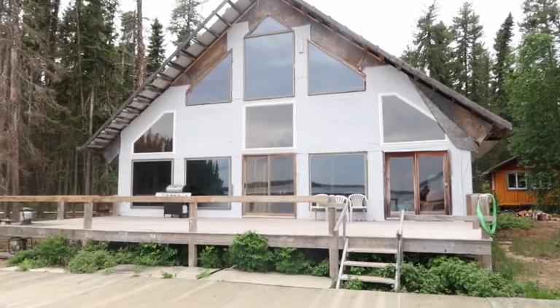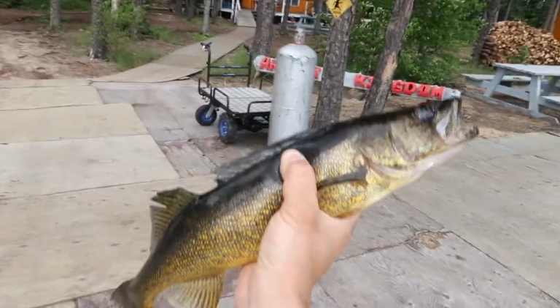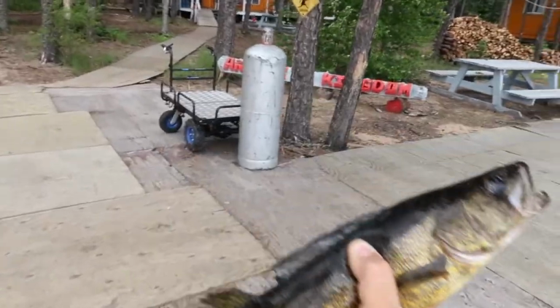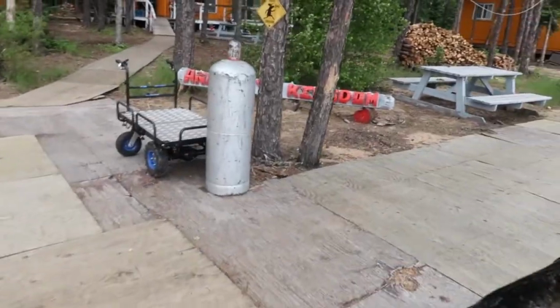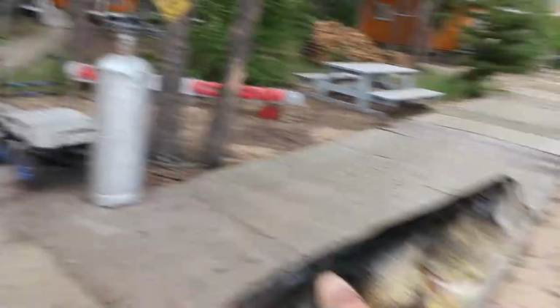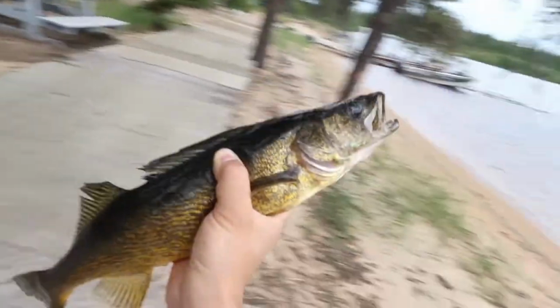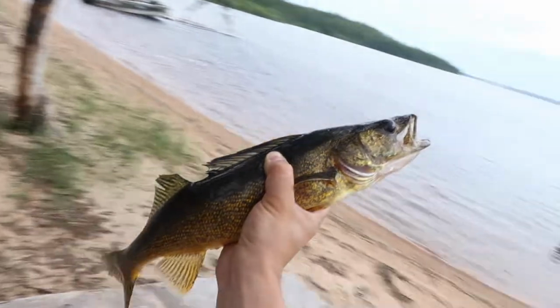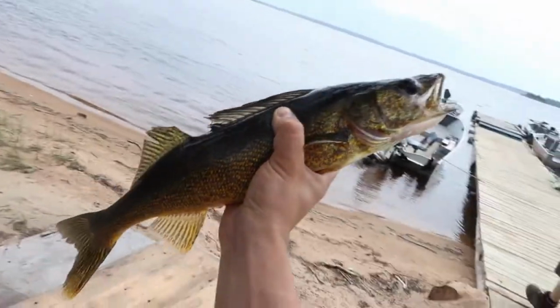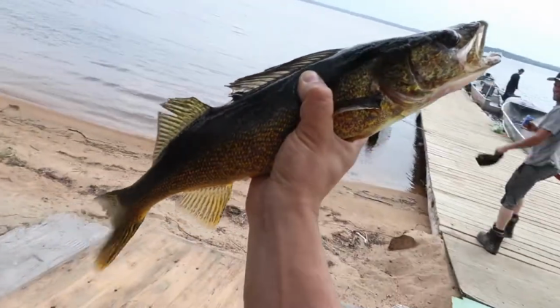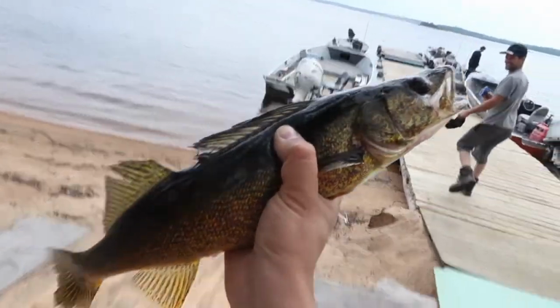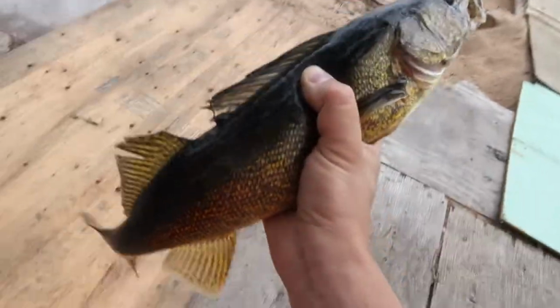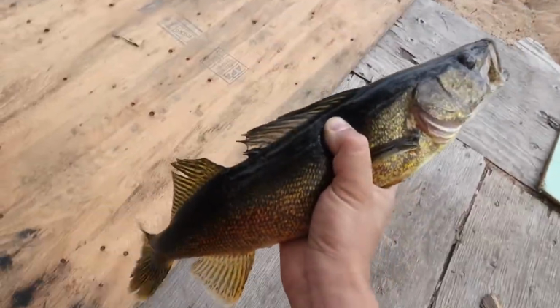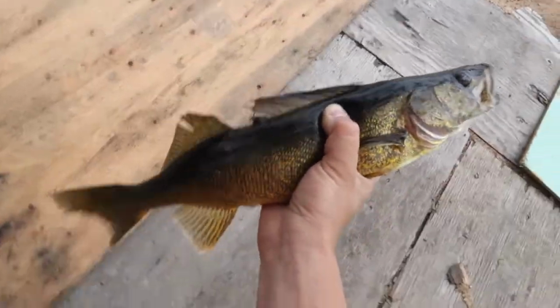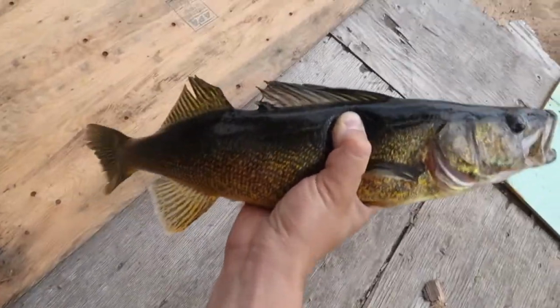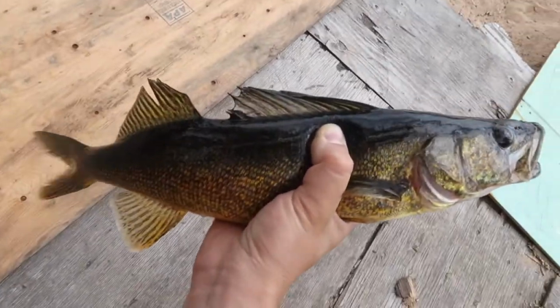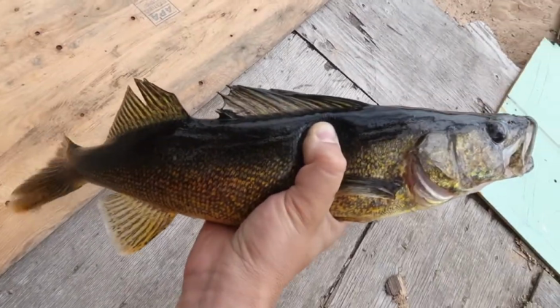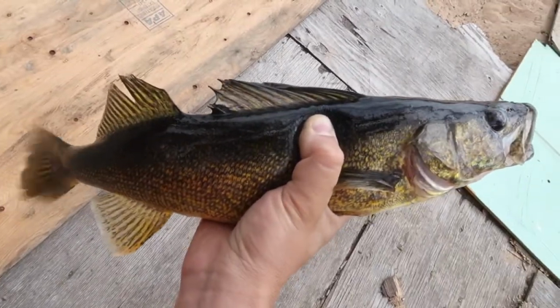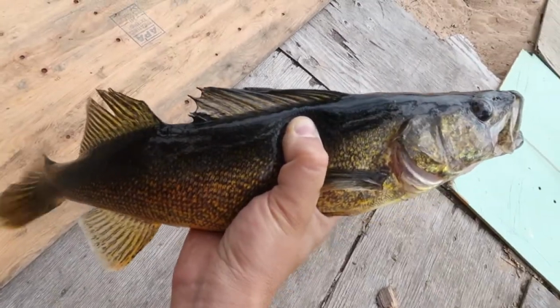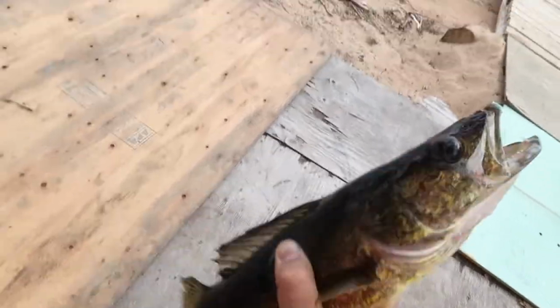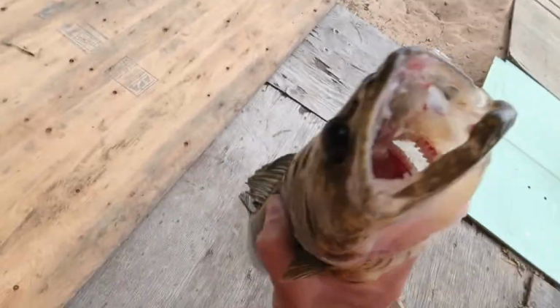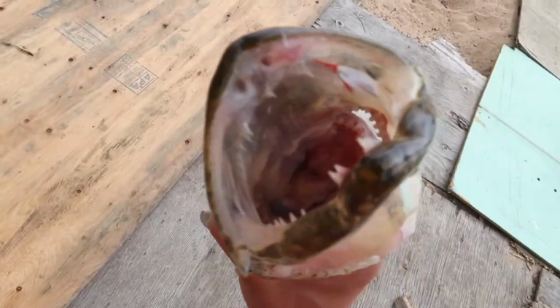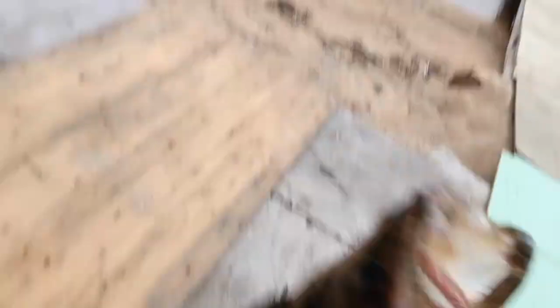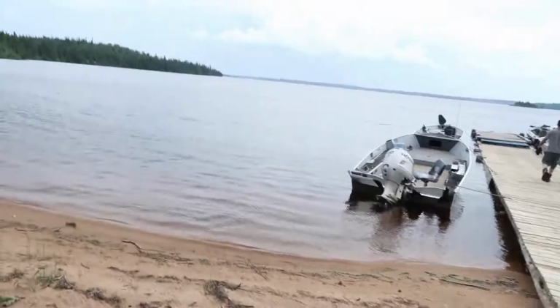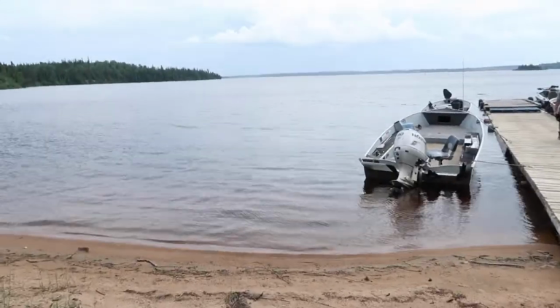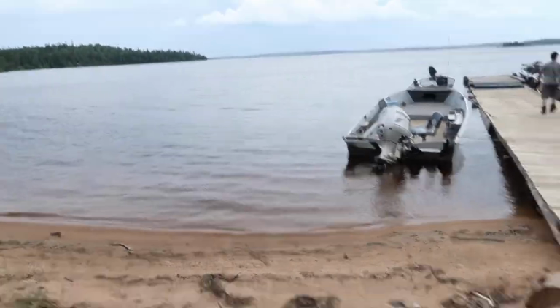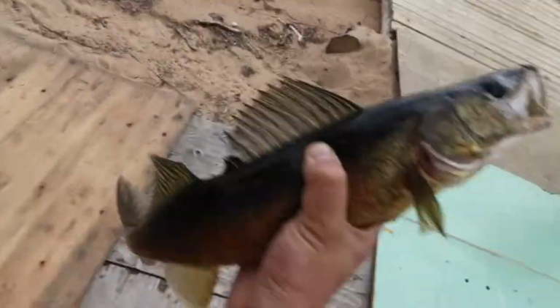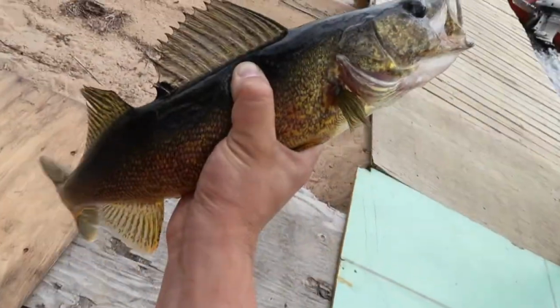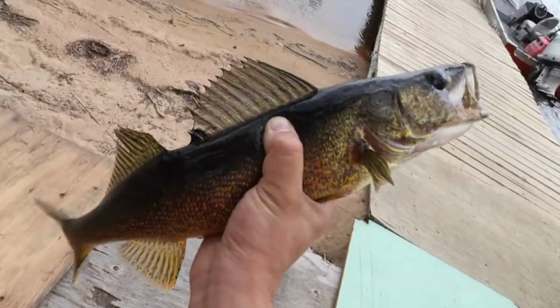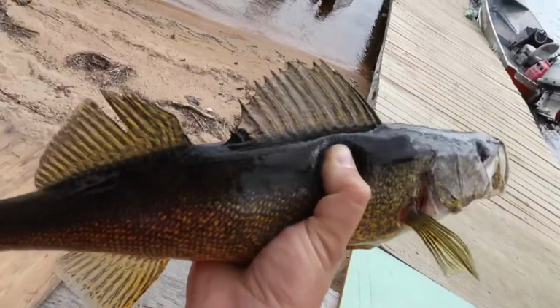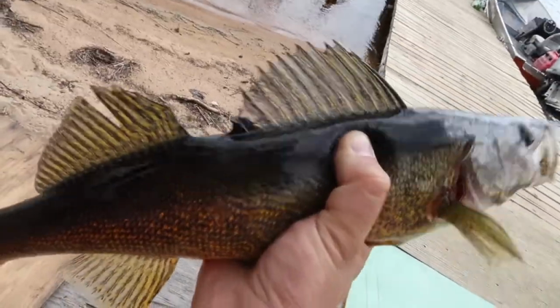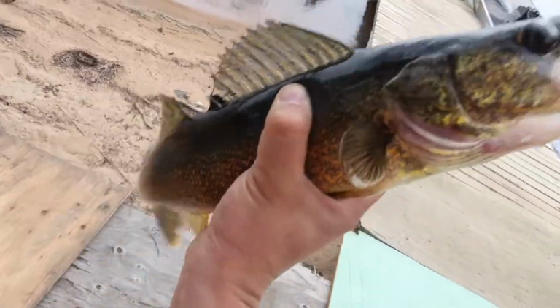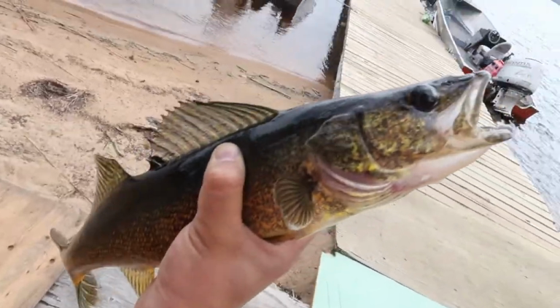Just fishing off the dock there — give it a quick pre-fish. Keeper walleye. Look at the color on it too. This lake is crazy dark, and that's what the fish look like on it. Just a beauty.